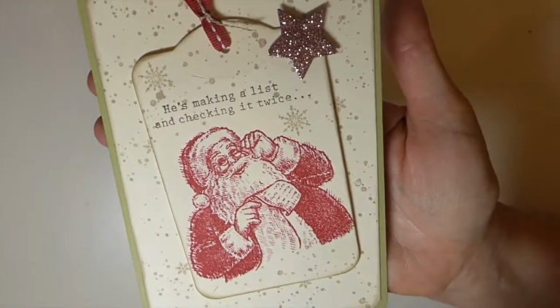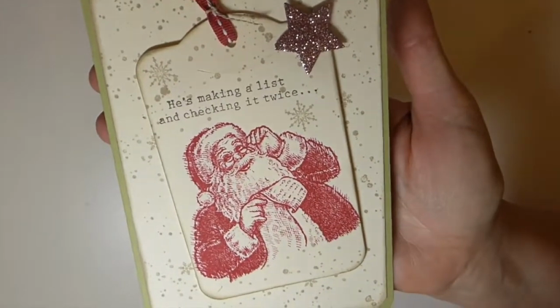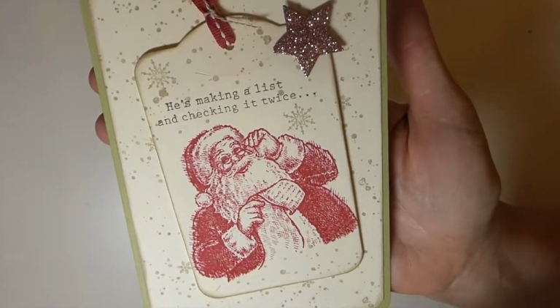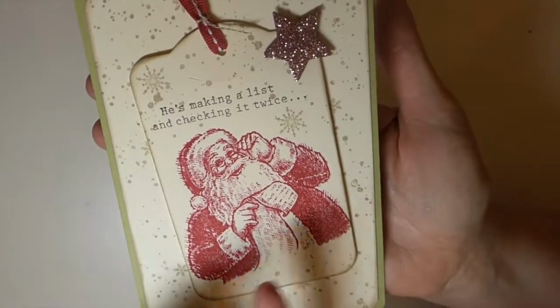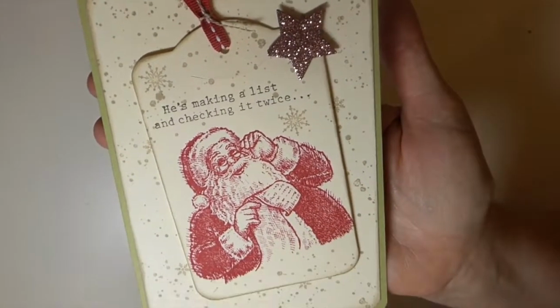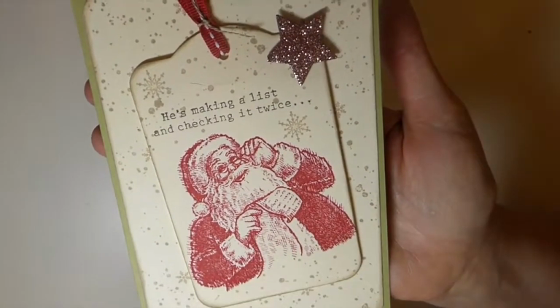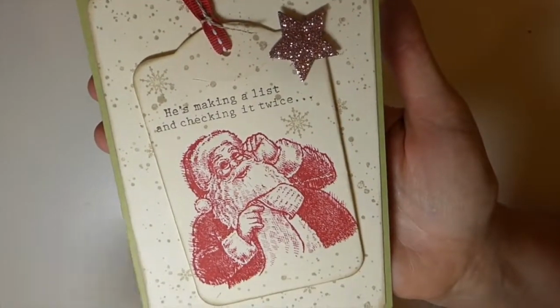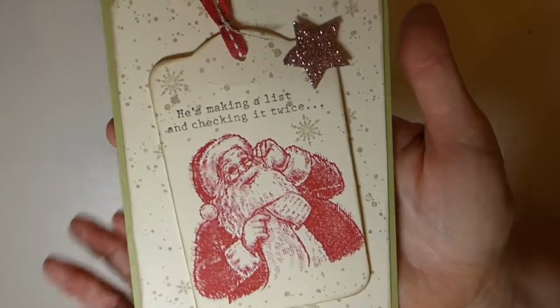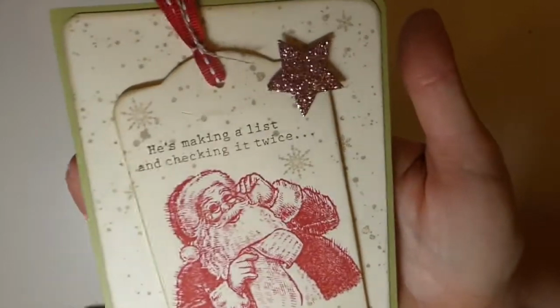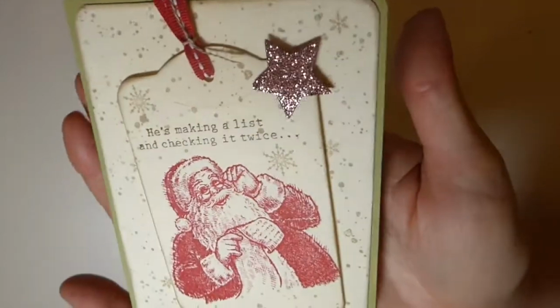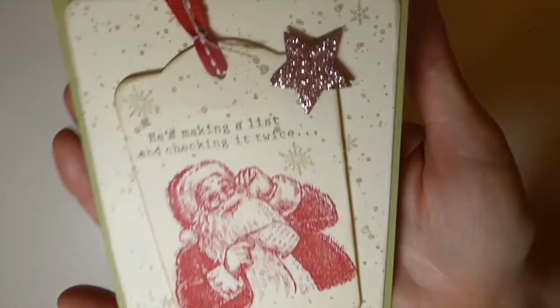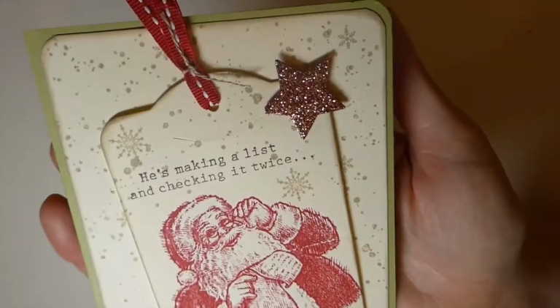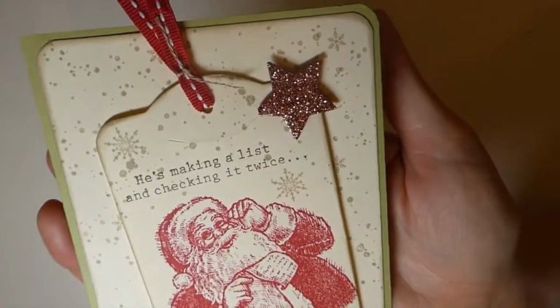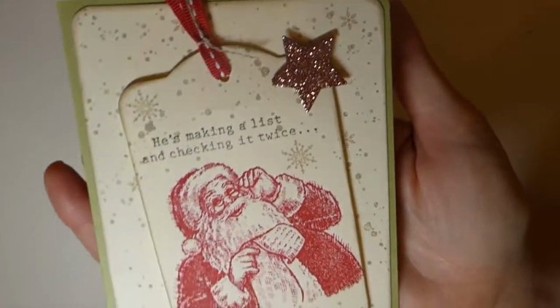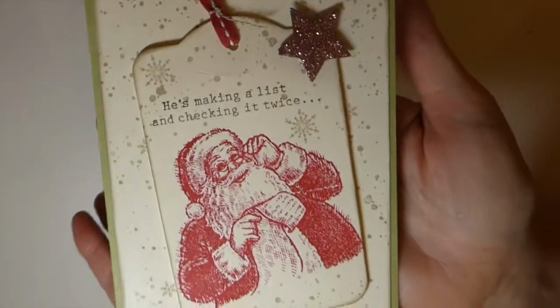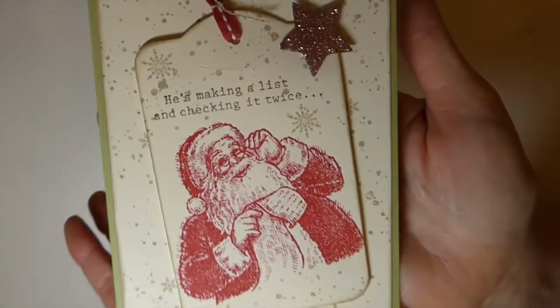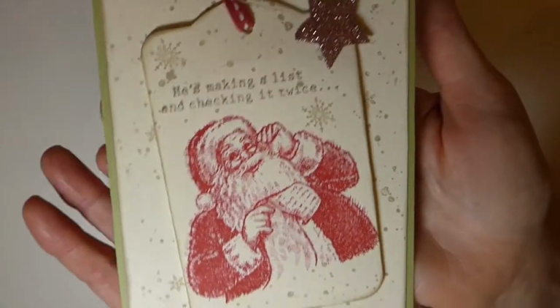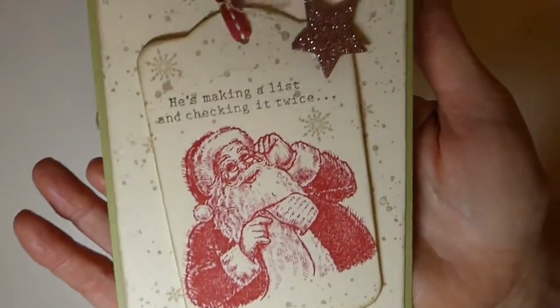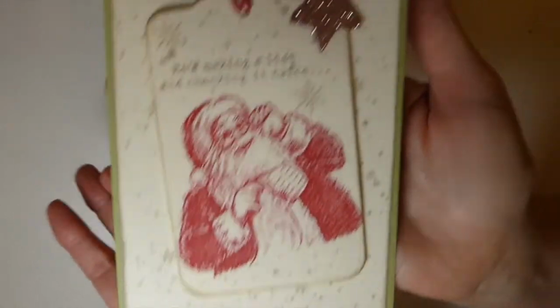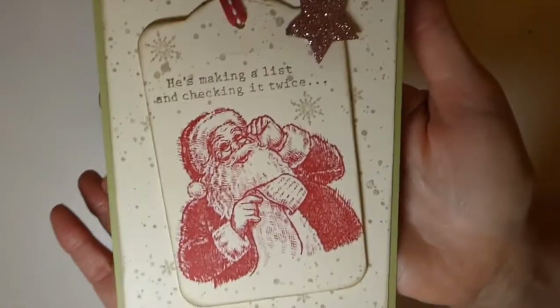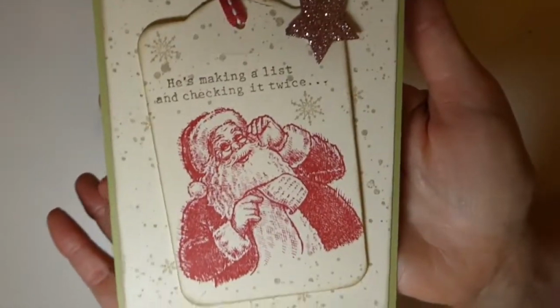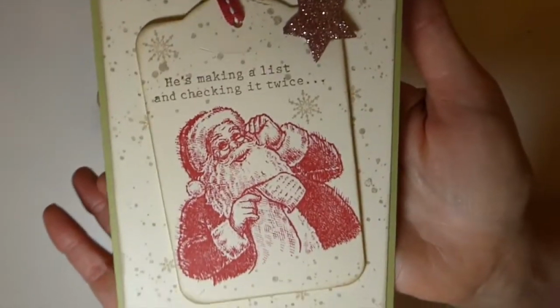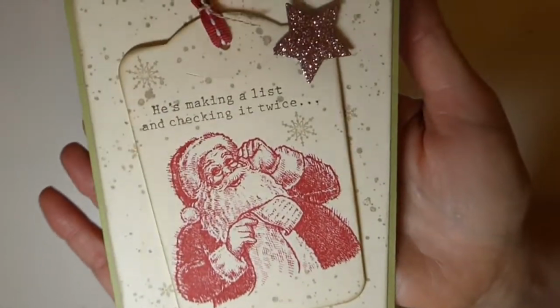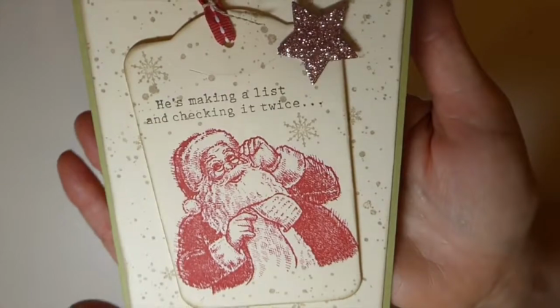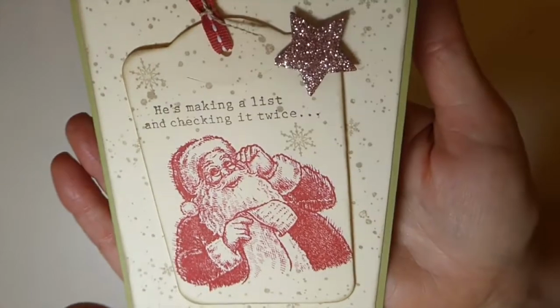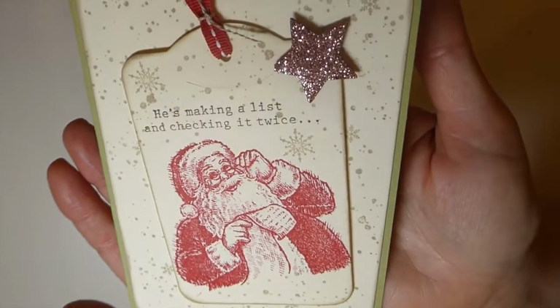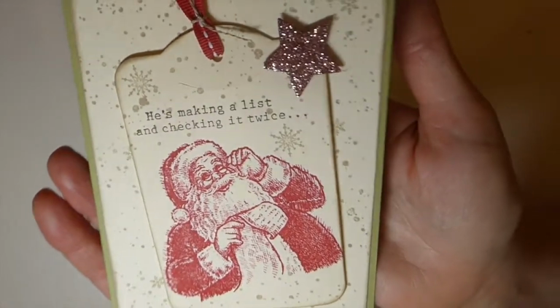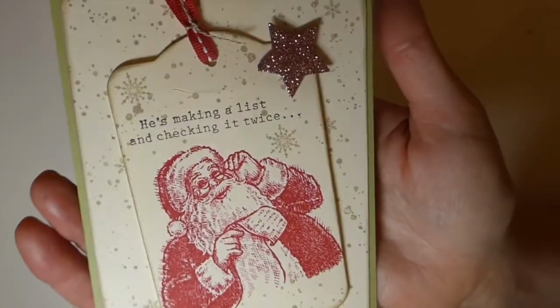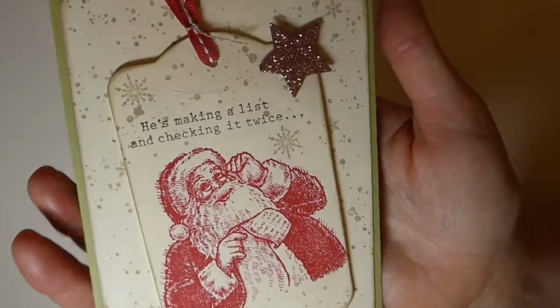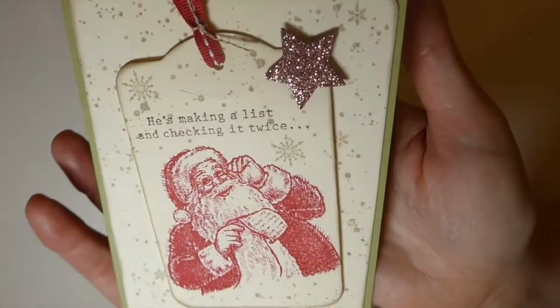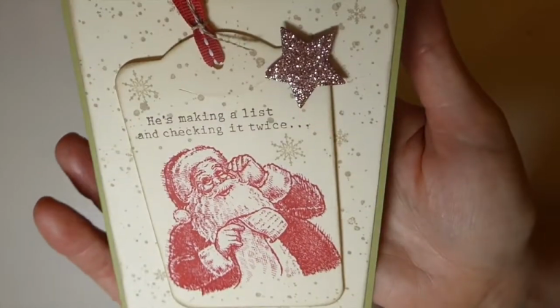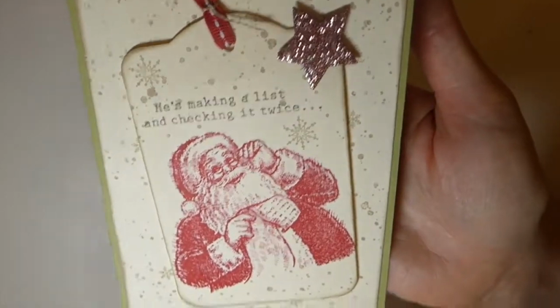It's just a very simple card, but sometimes at the holiday seasons you don't have time to do really elaborate cards. So I like the idea of this one.